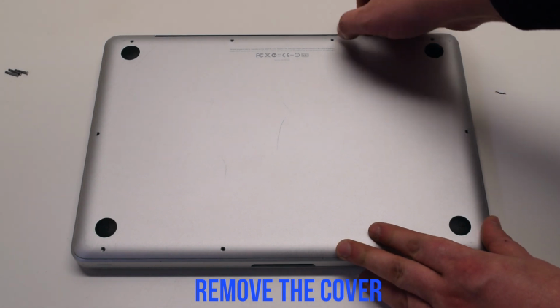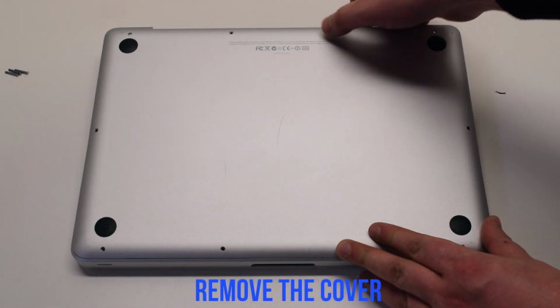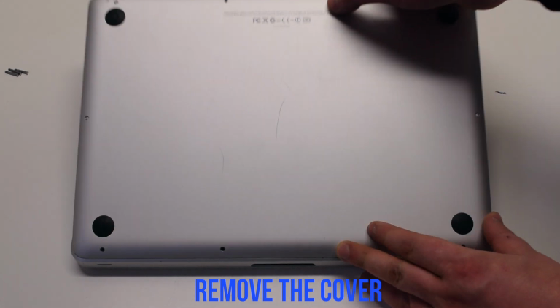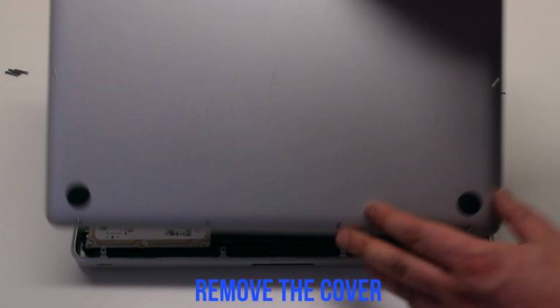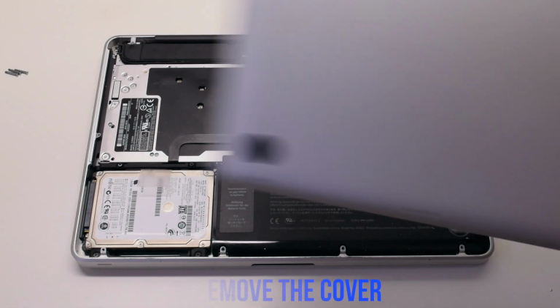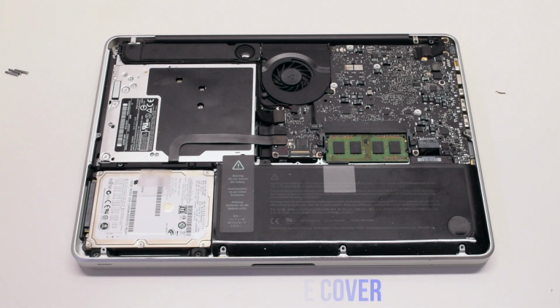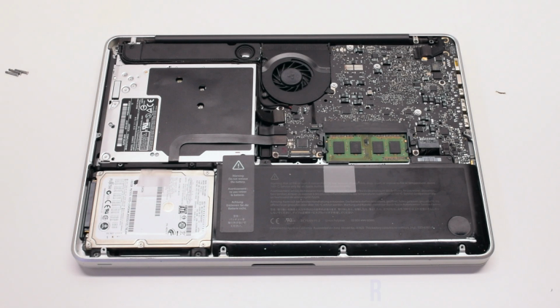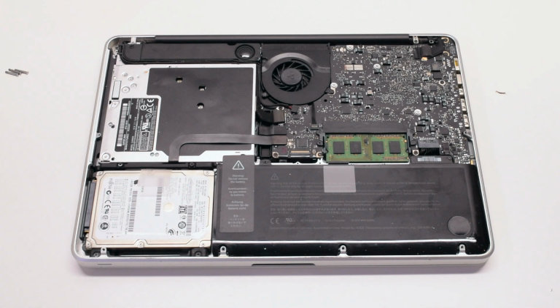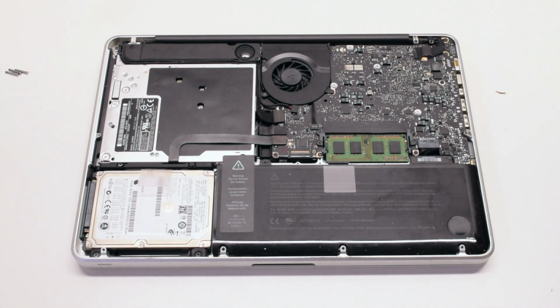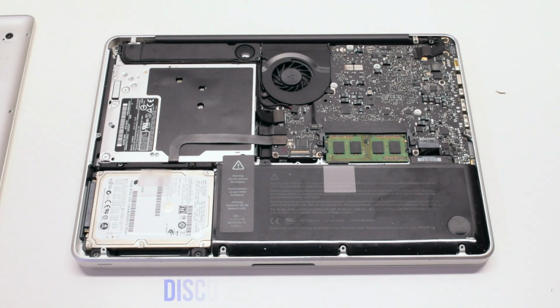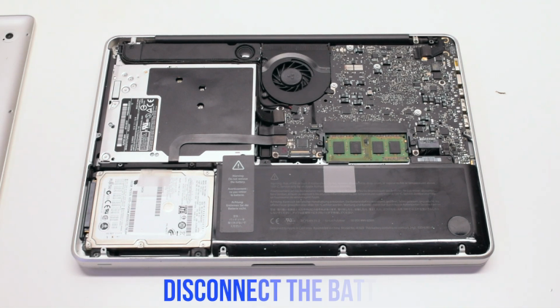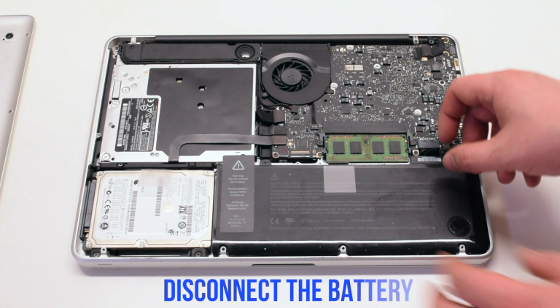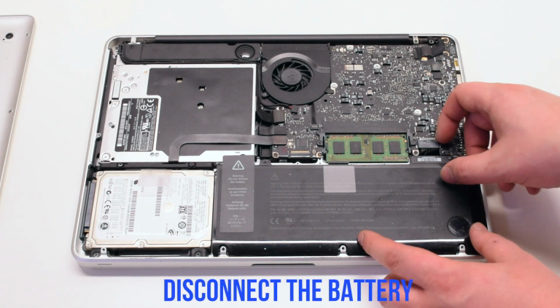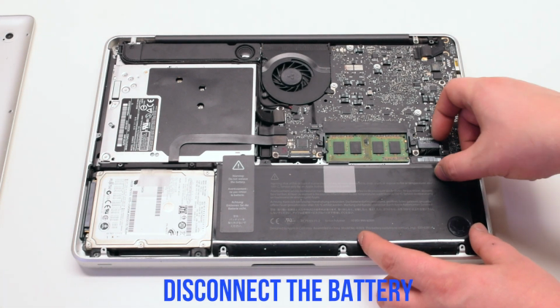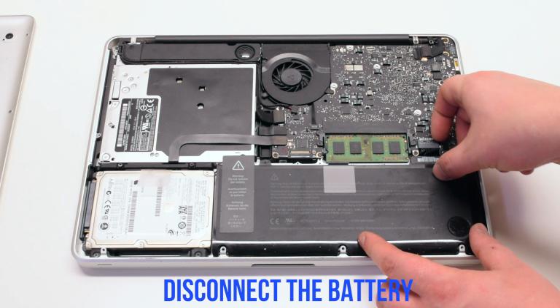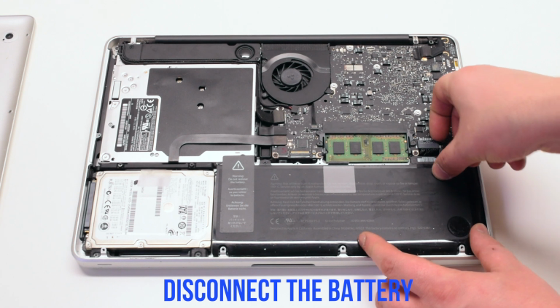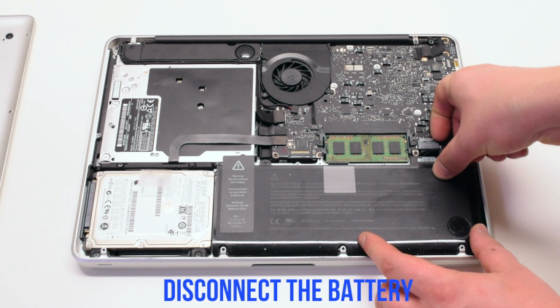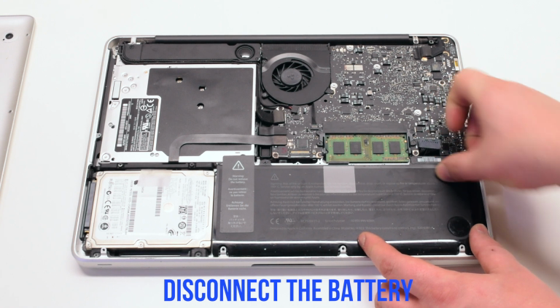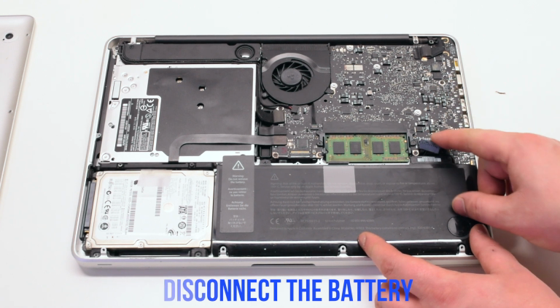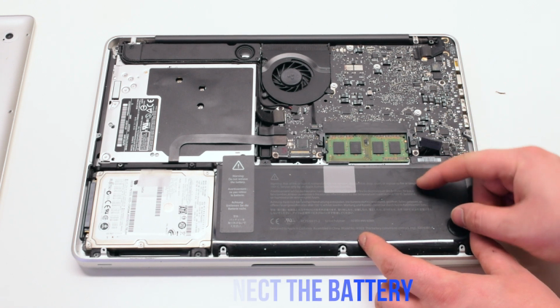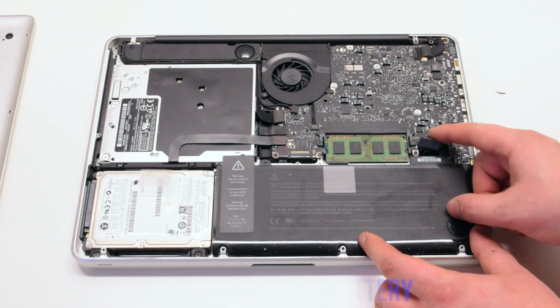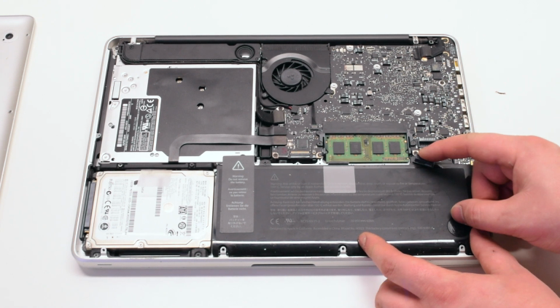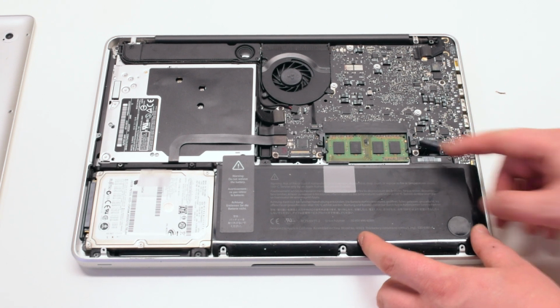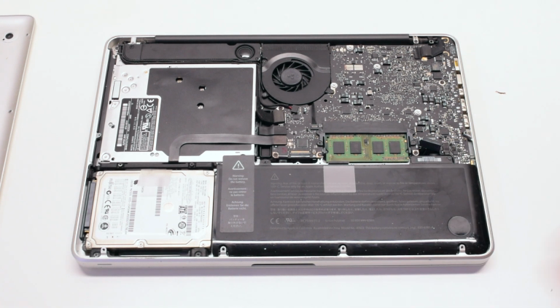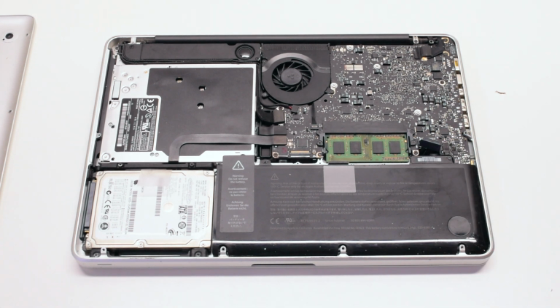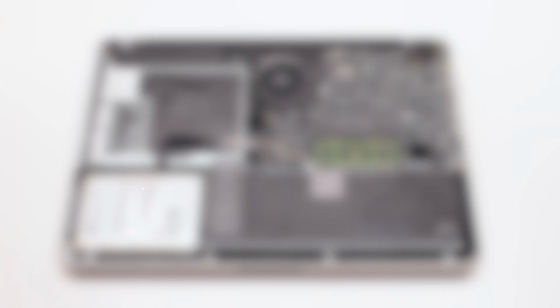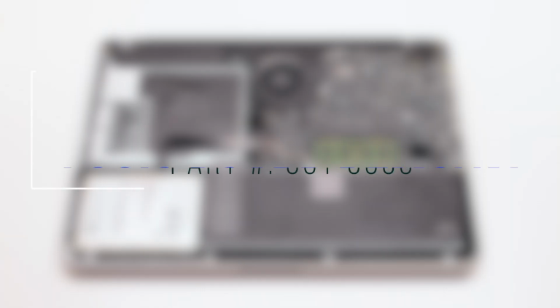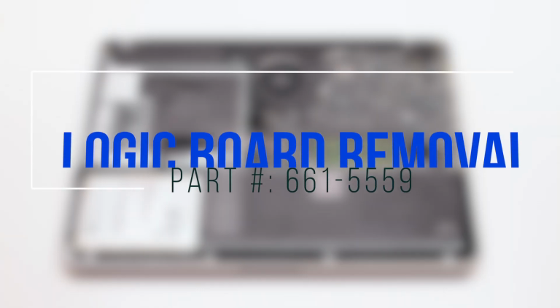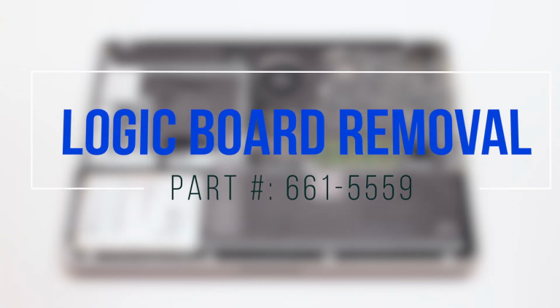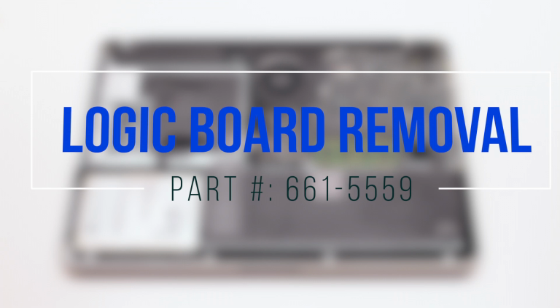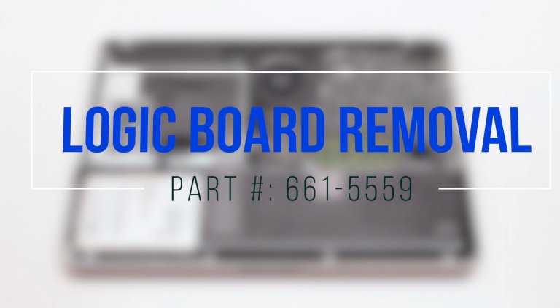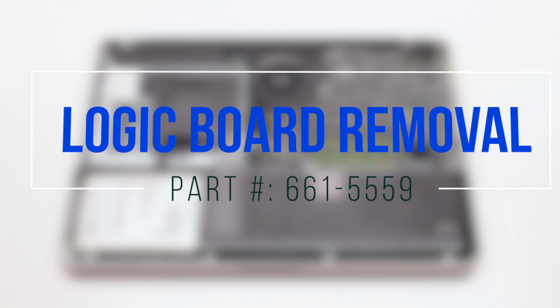Remove the cover. Disconnect the battery before you begin. Logic board removal.